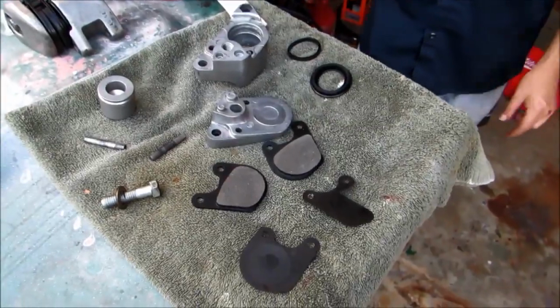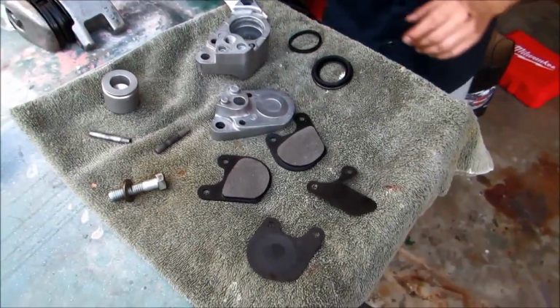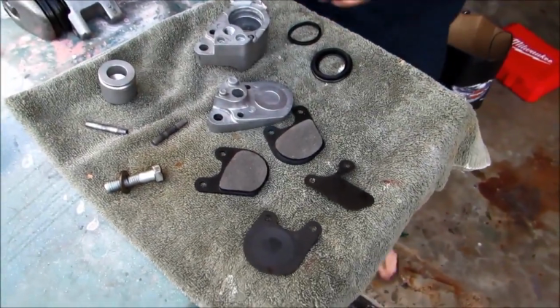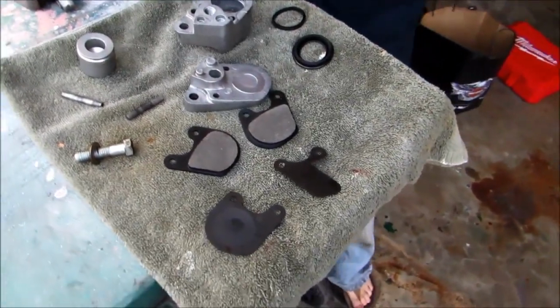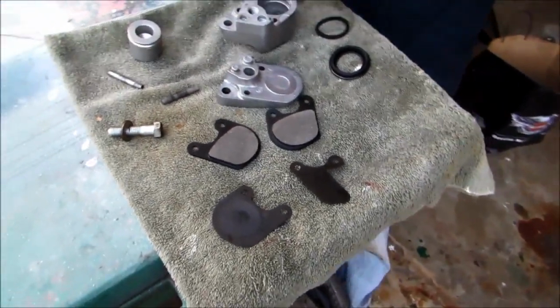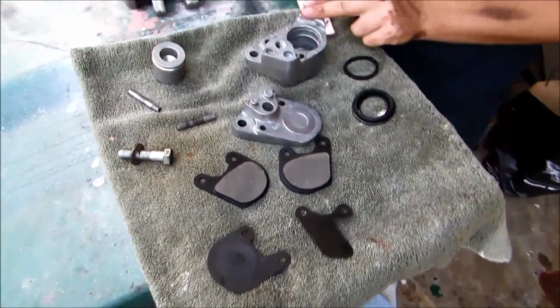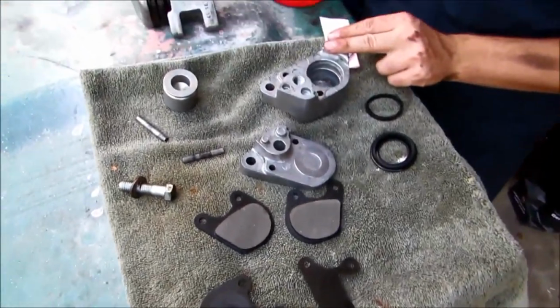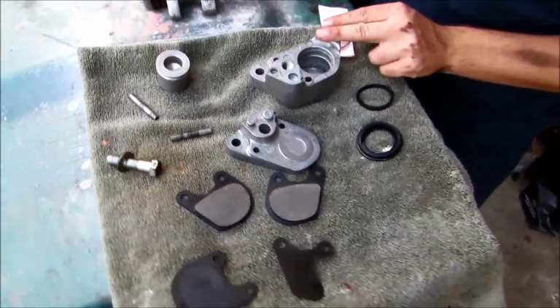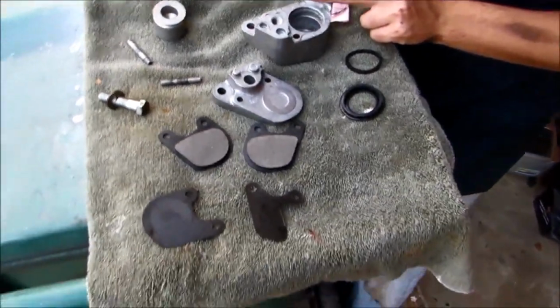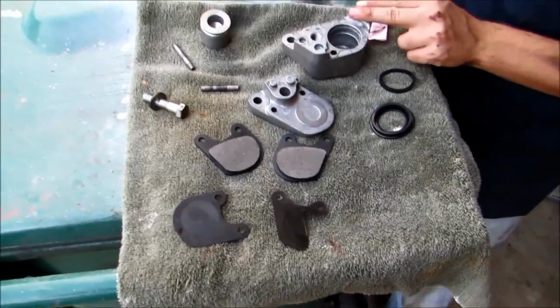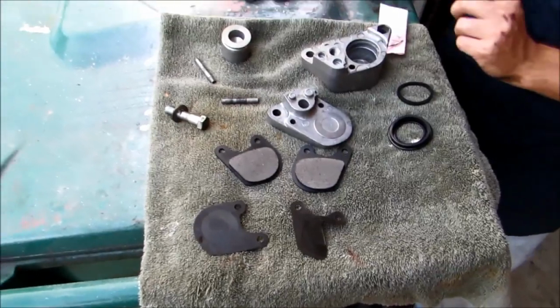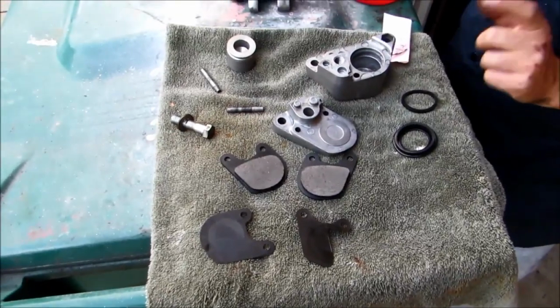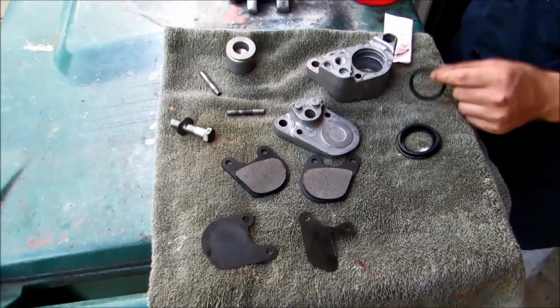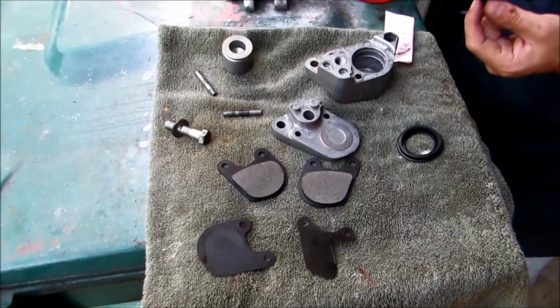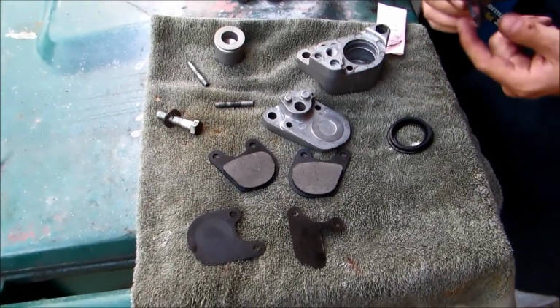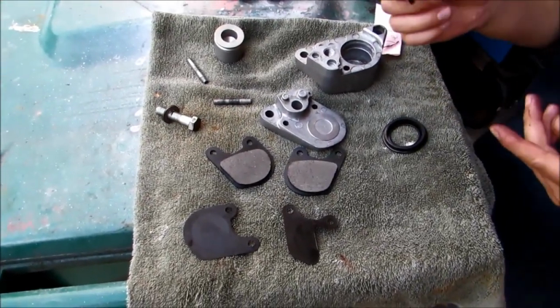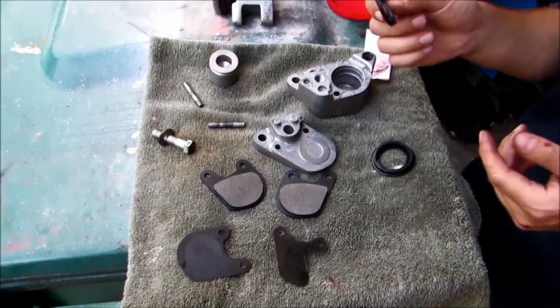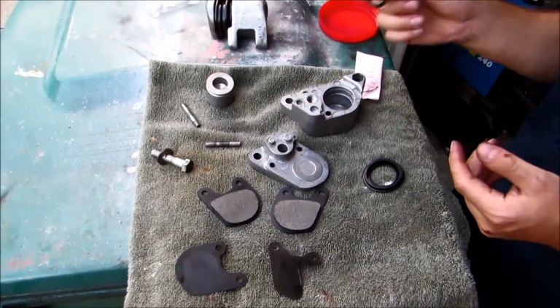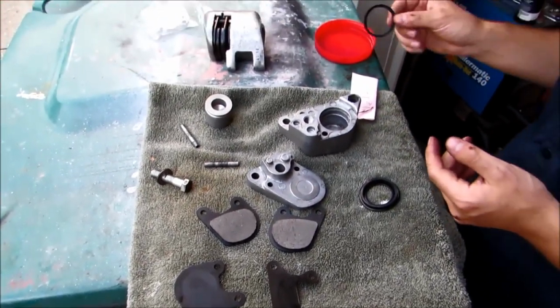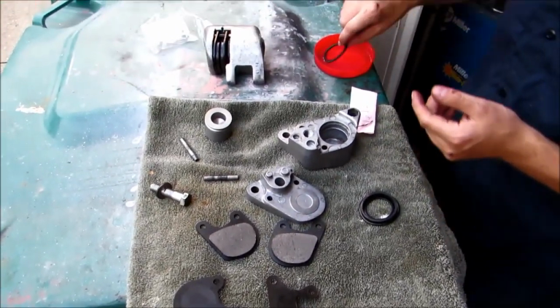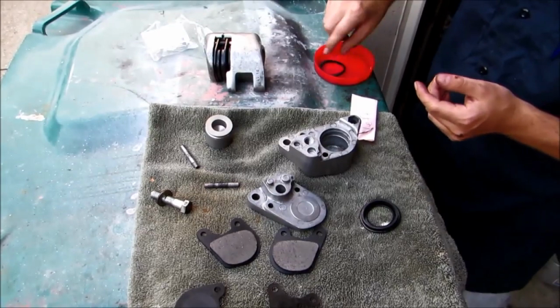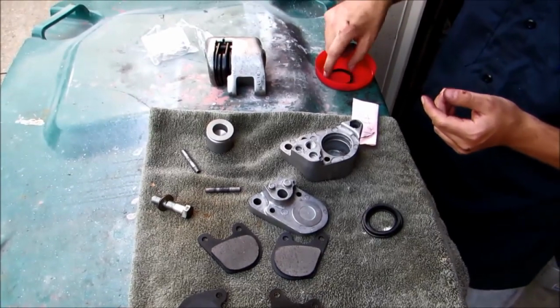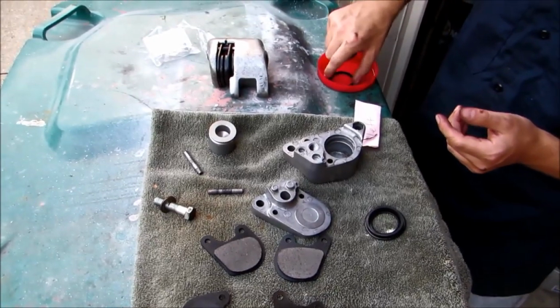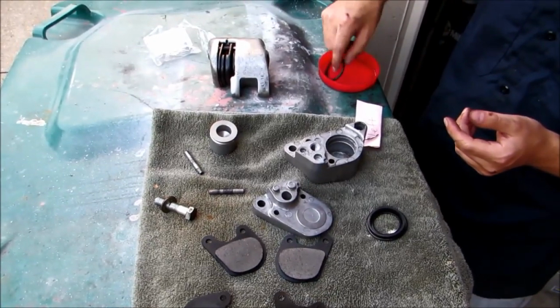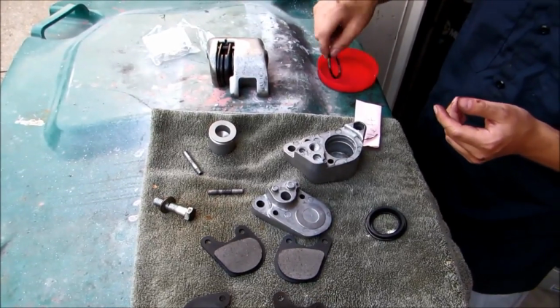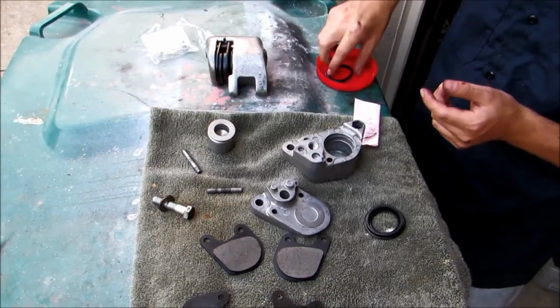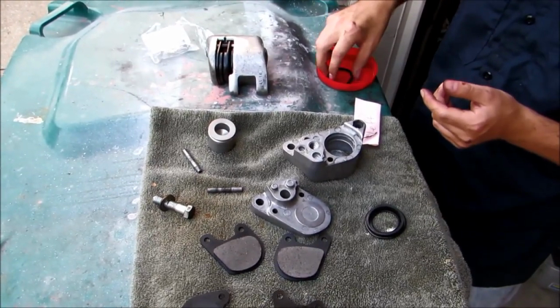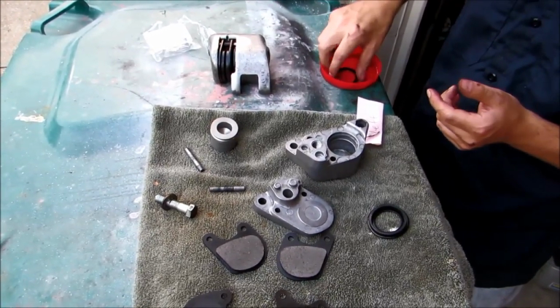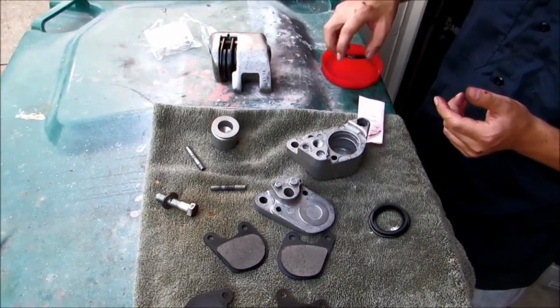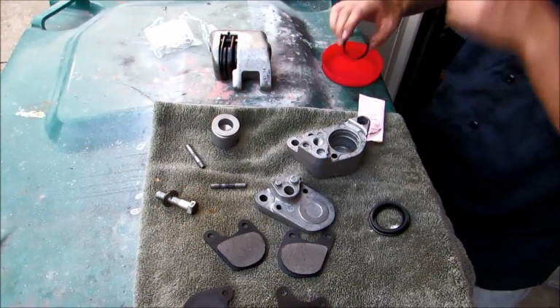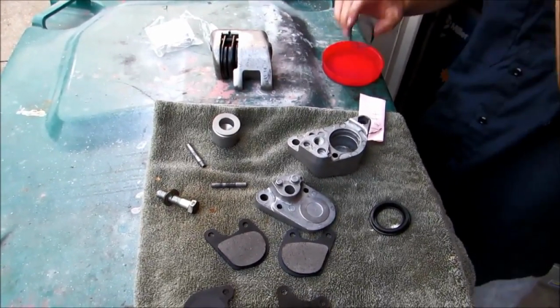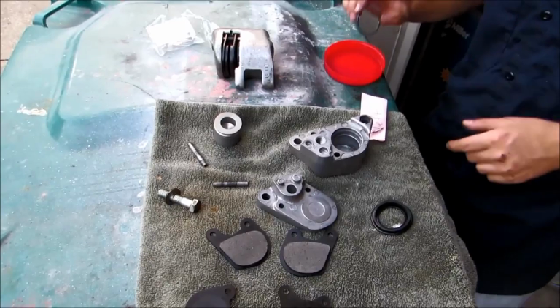We ran our caliper through the part wash and it's clean now, so we're going to go ahead and rebuild it. We've got this new o-ring here and we're going to soak this in brake fluid so it's nice and lubed up and everything slides together nice.